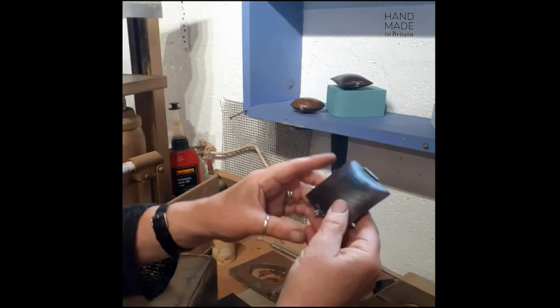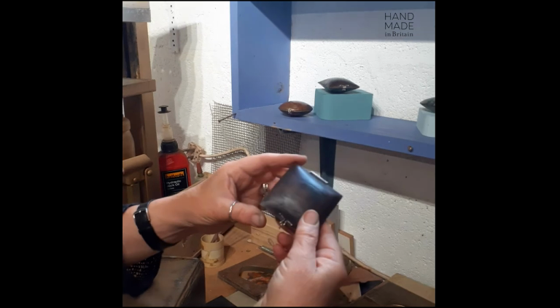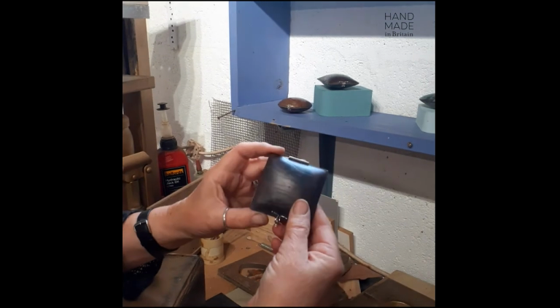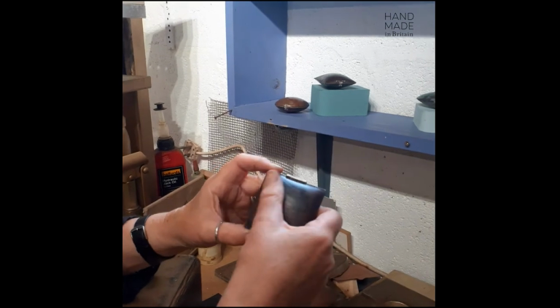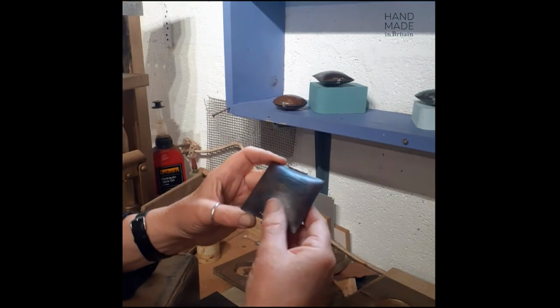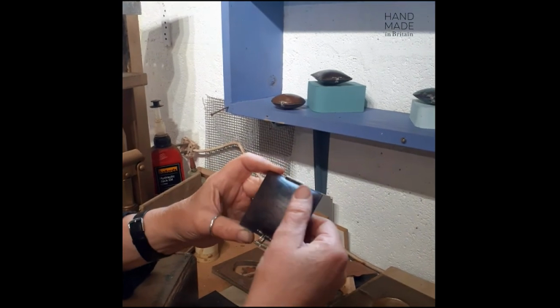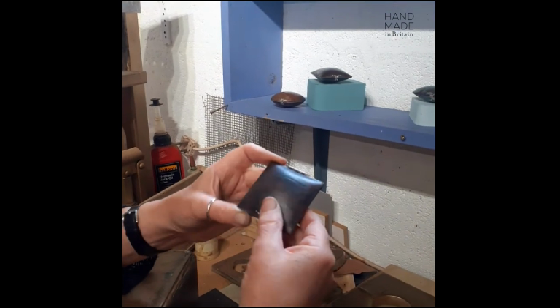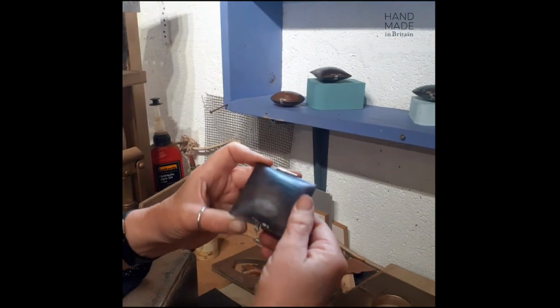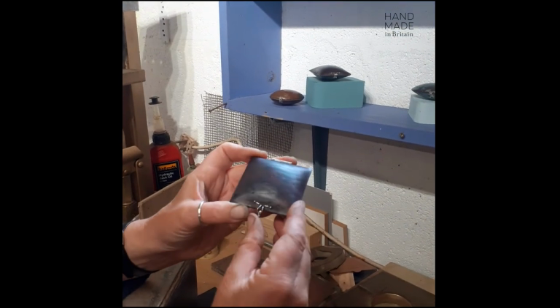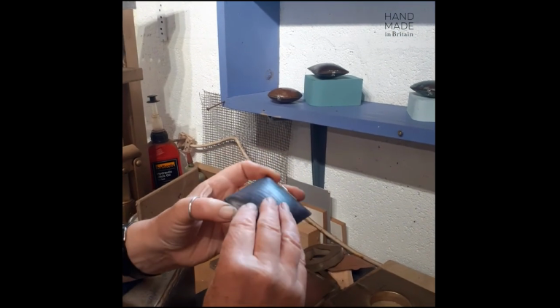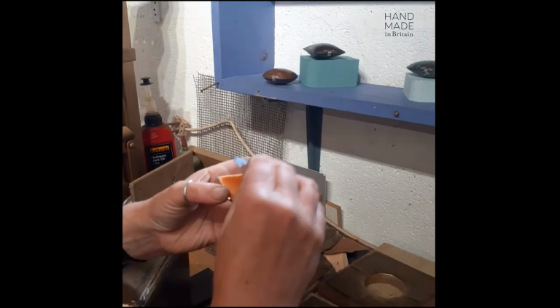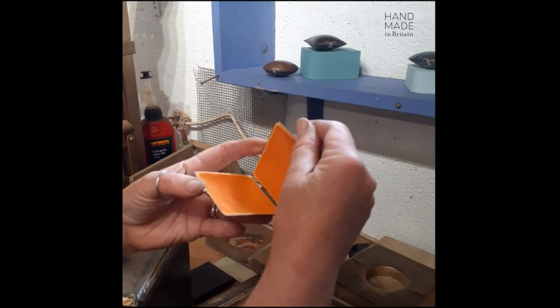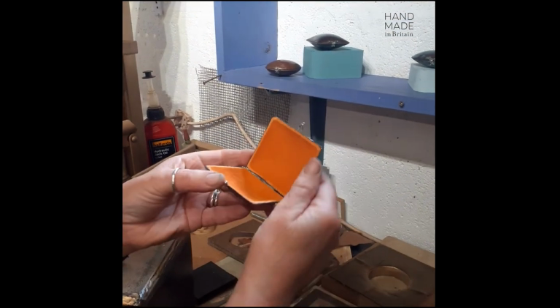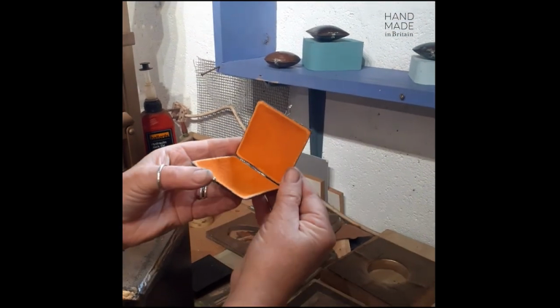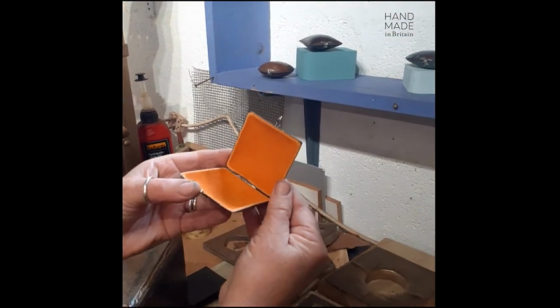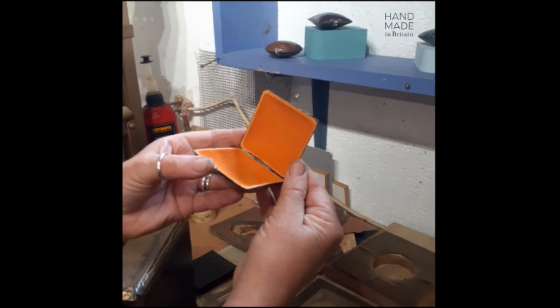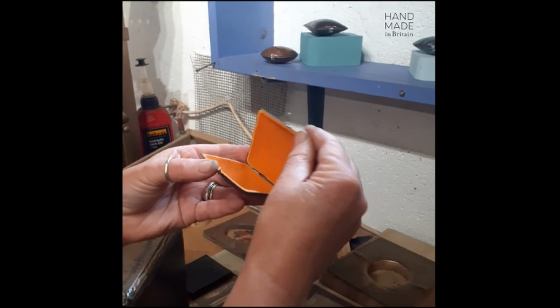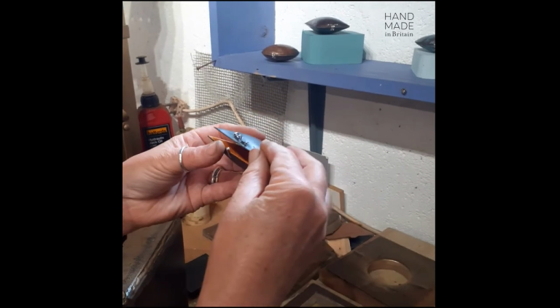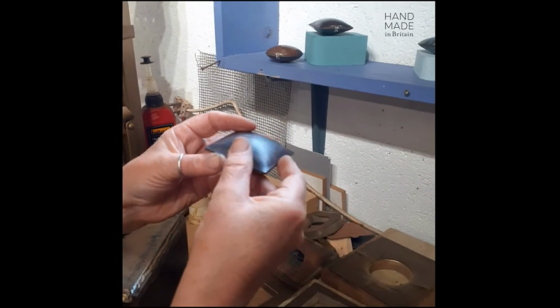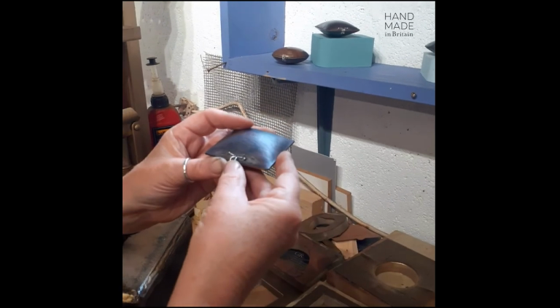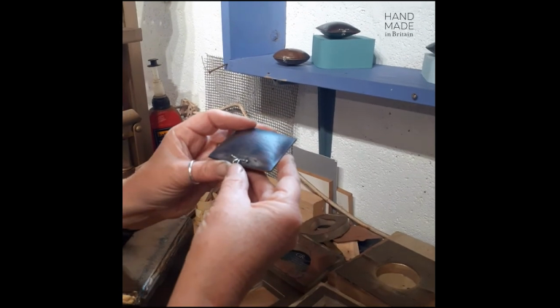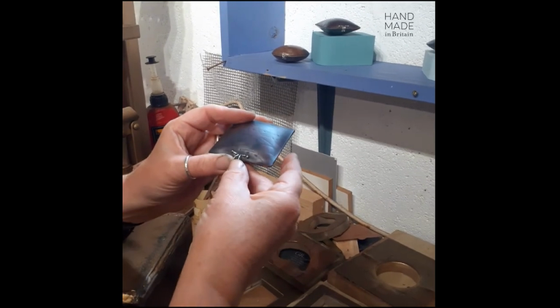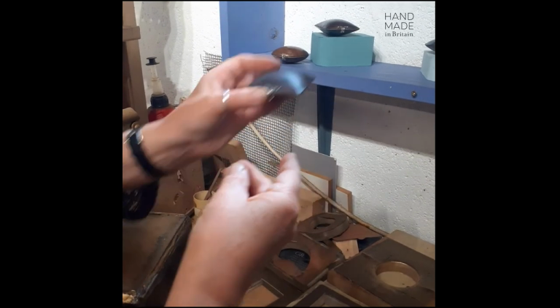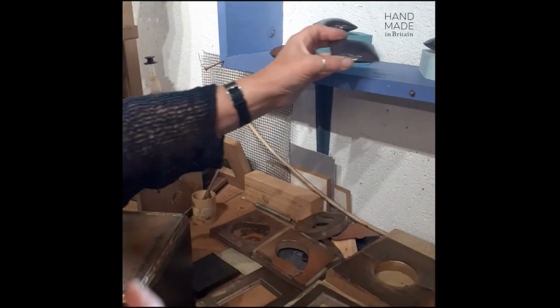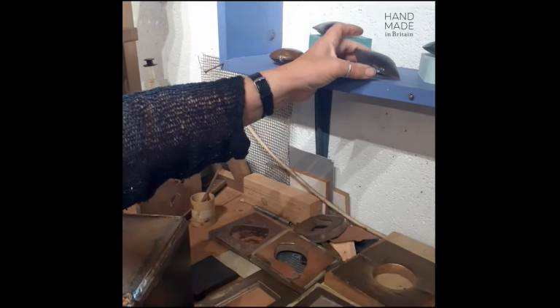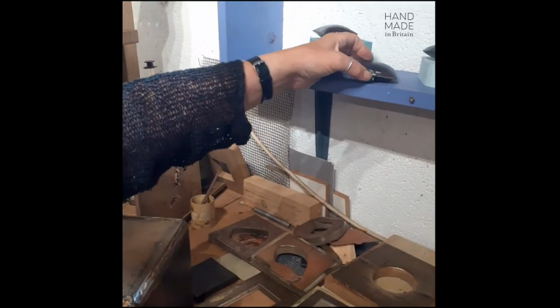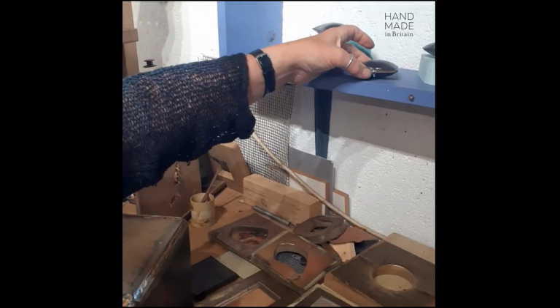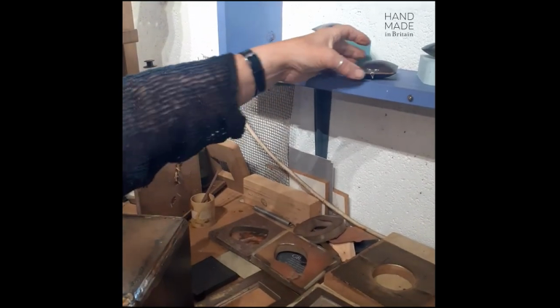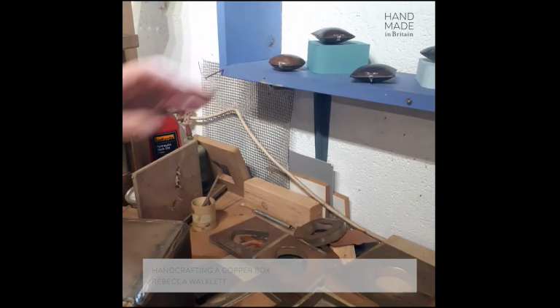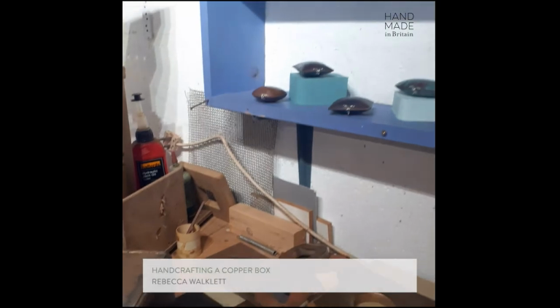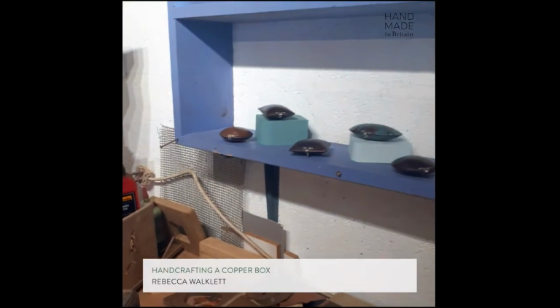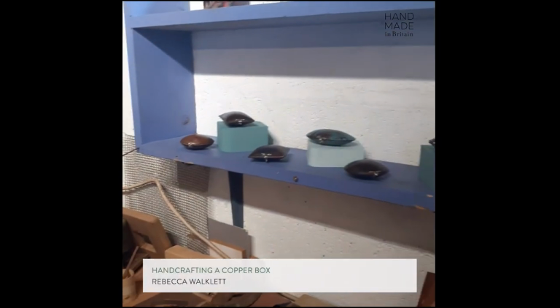This one has got a slightly orangey-brown patina and is lined with bright orange suede. And that is how I make the boxes.